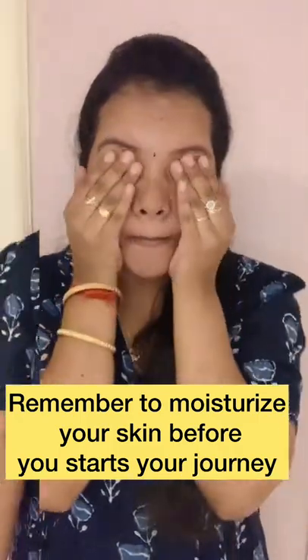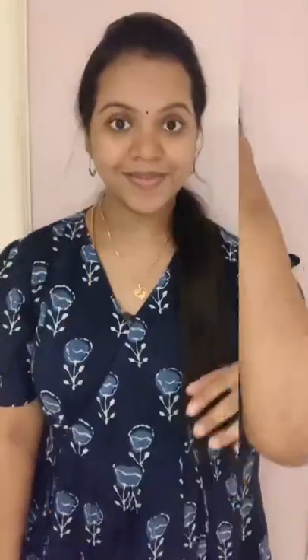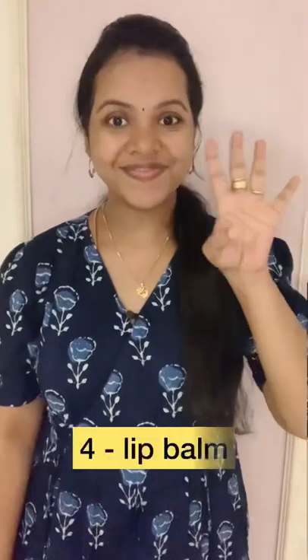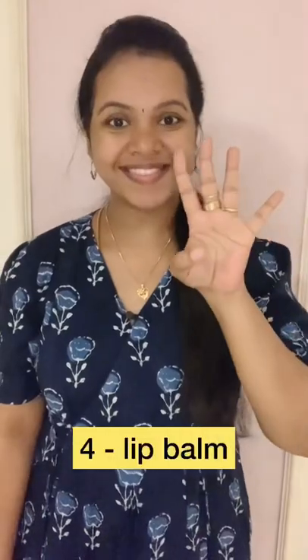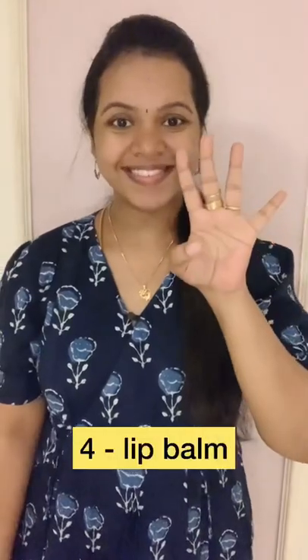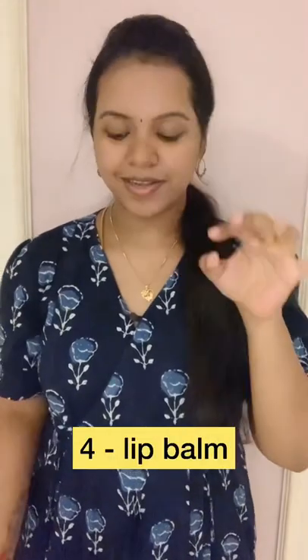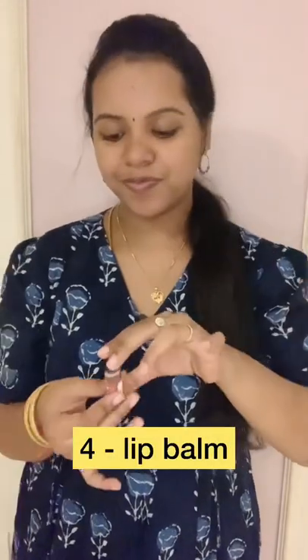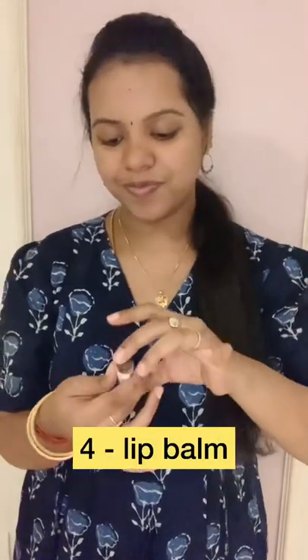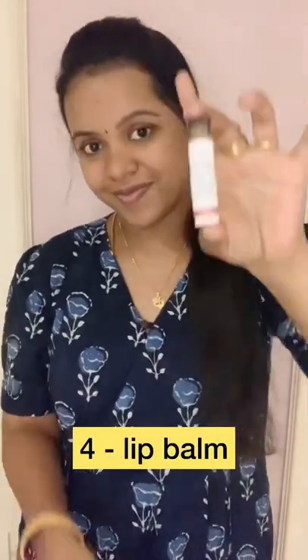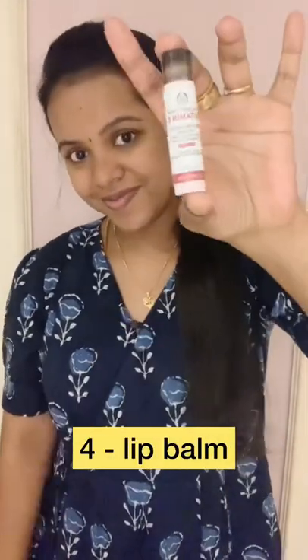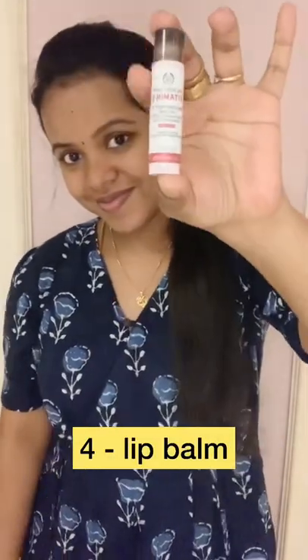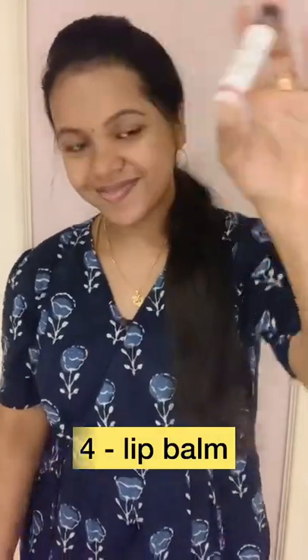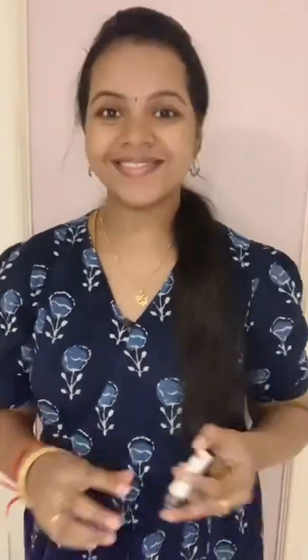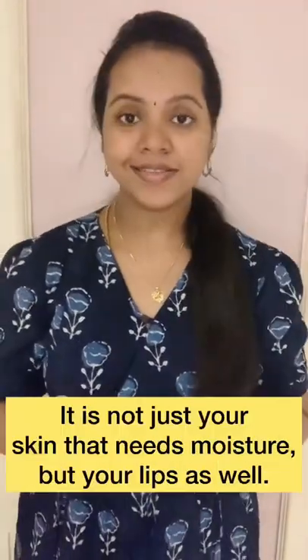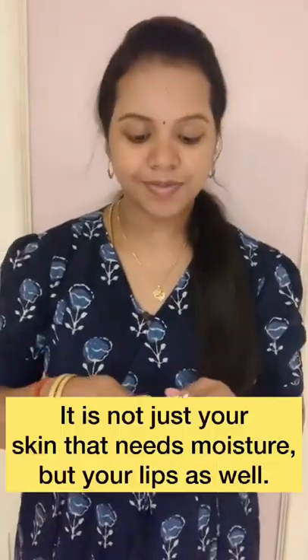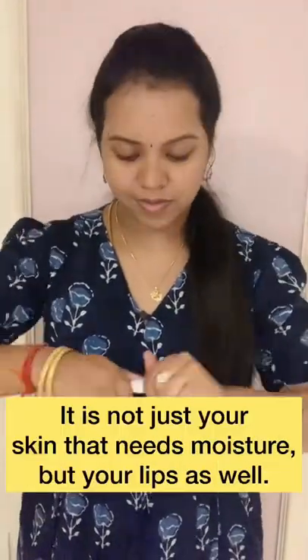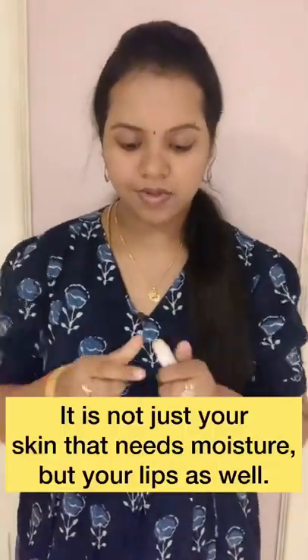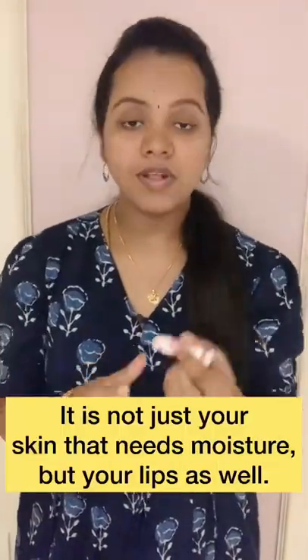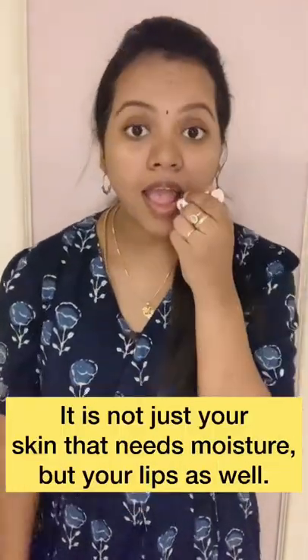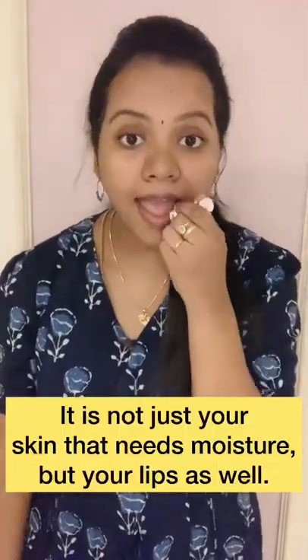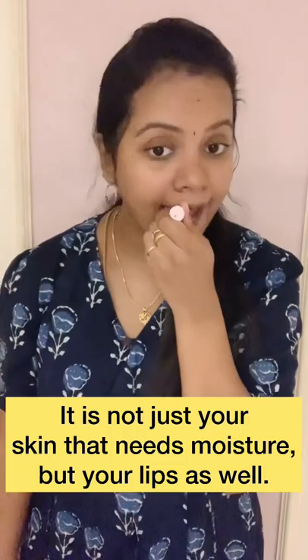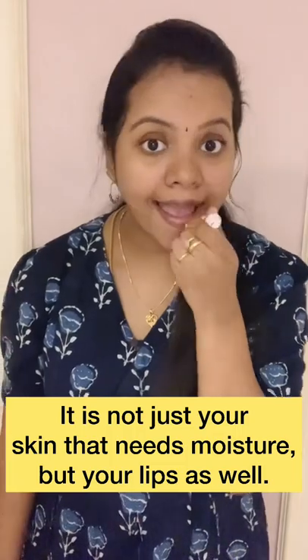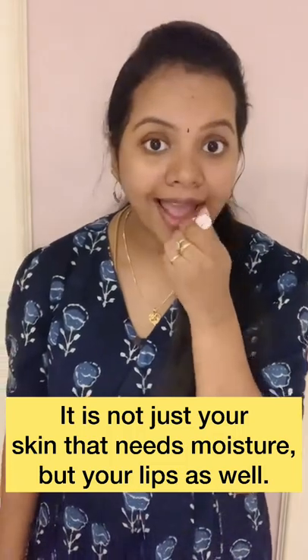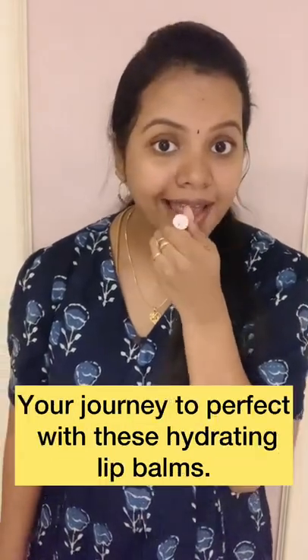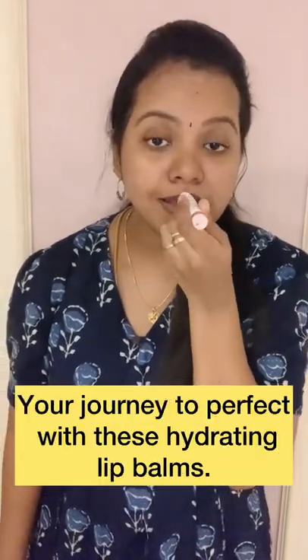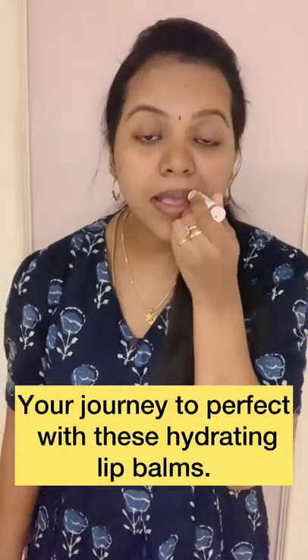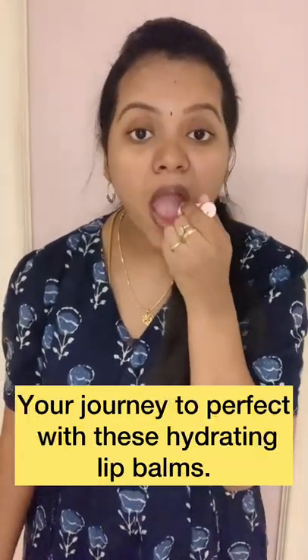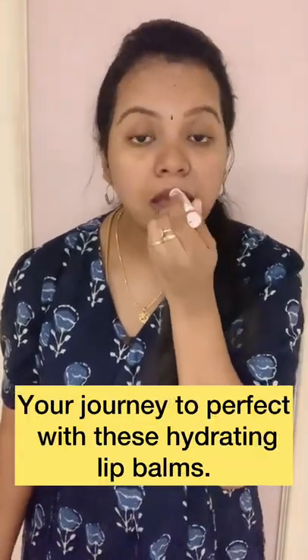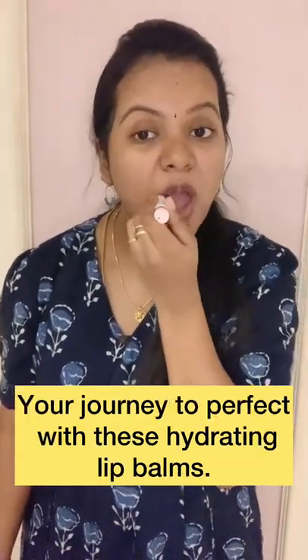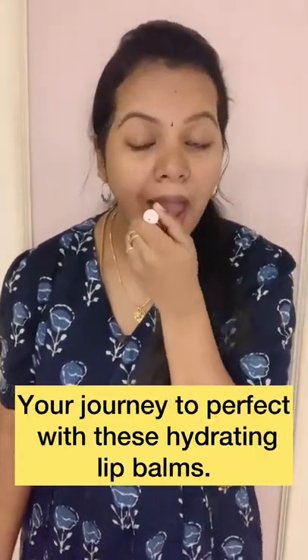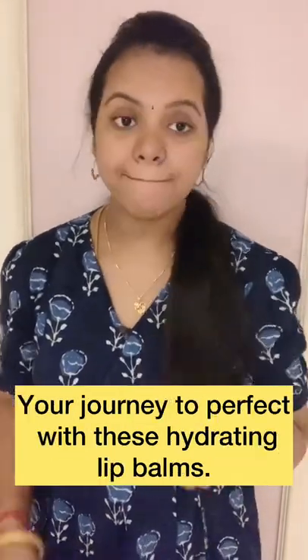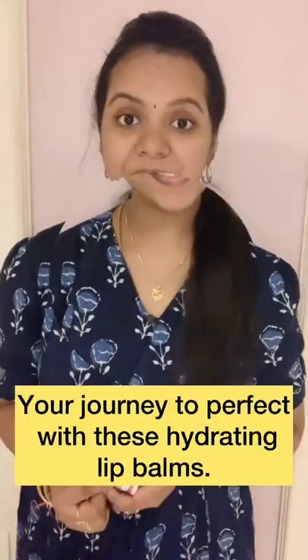Fourth one is lip balm. If we travel a long time, you'll want to use lip balm.